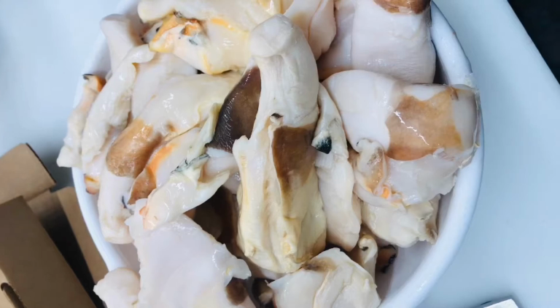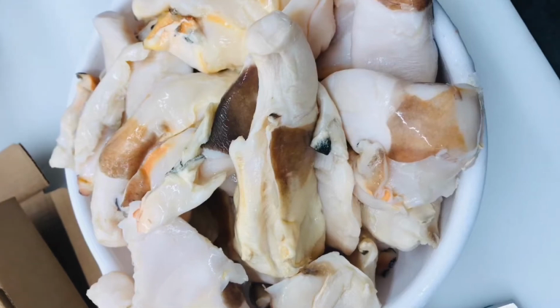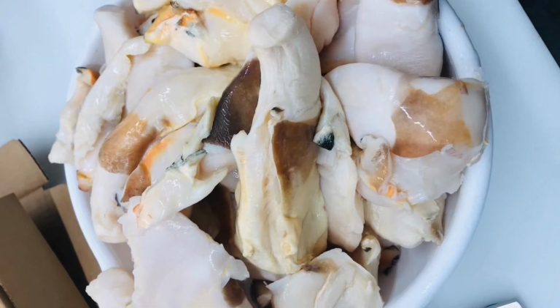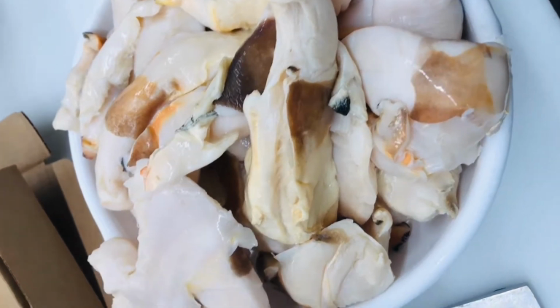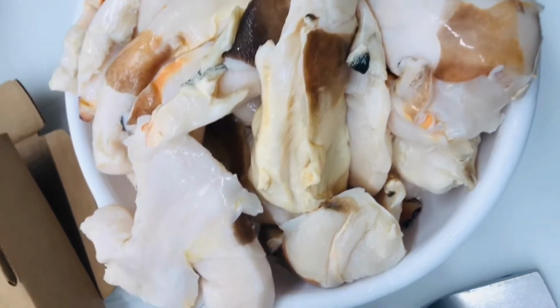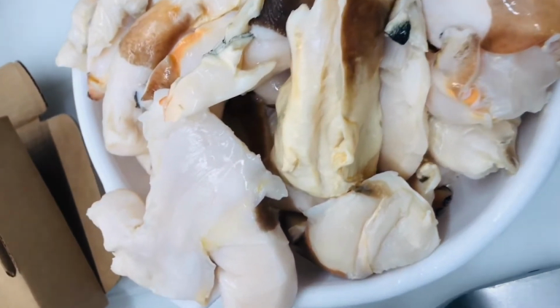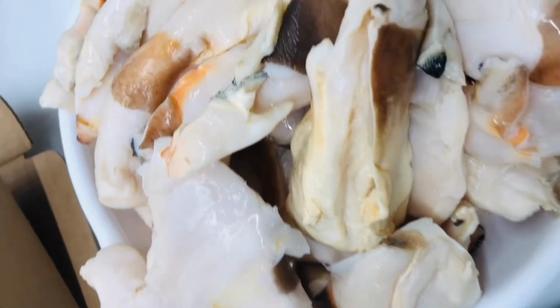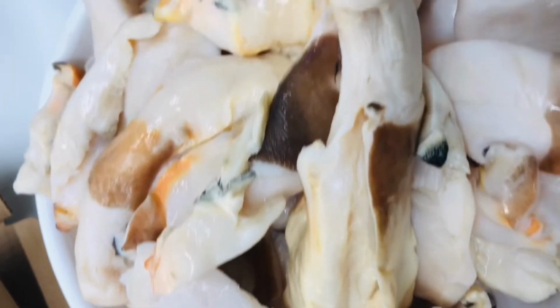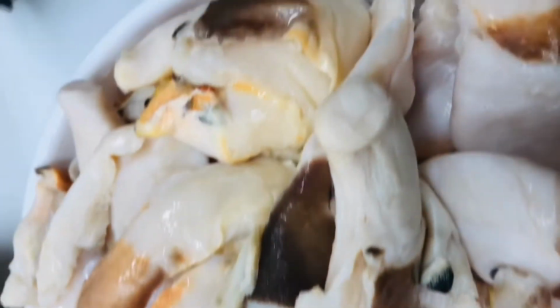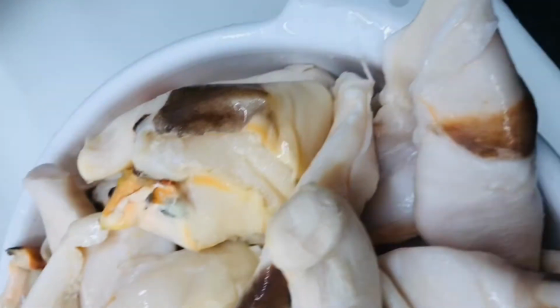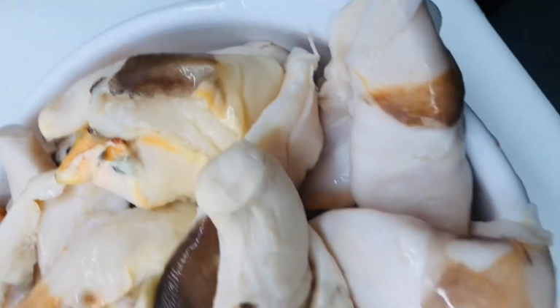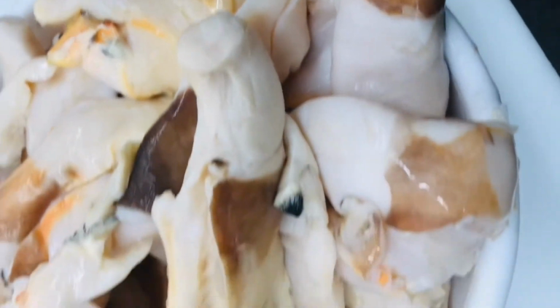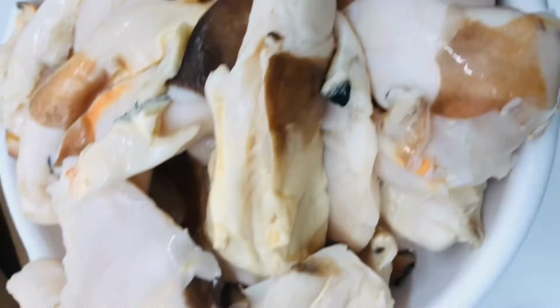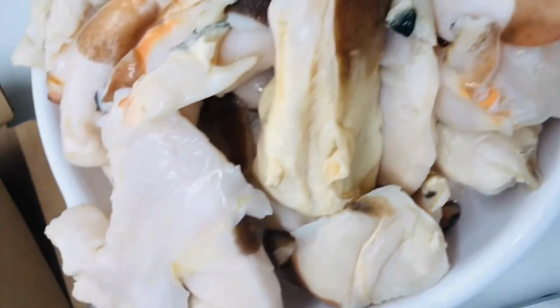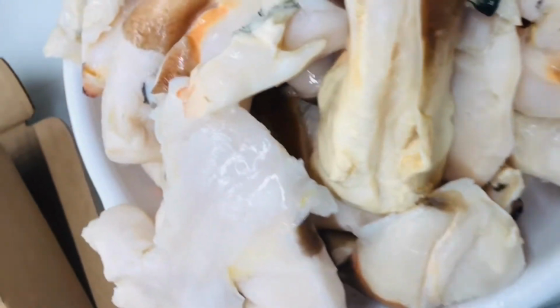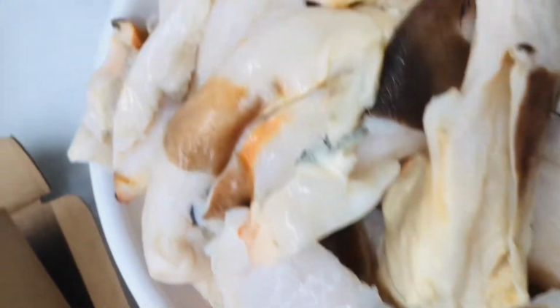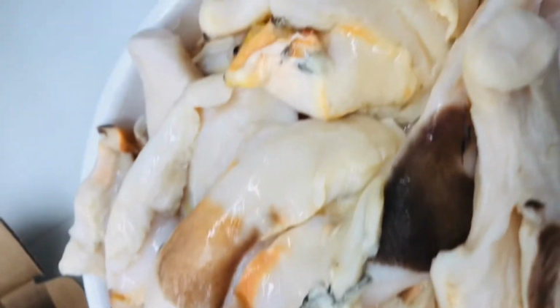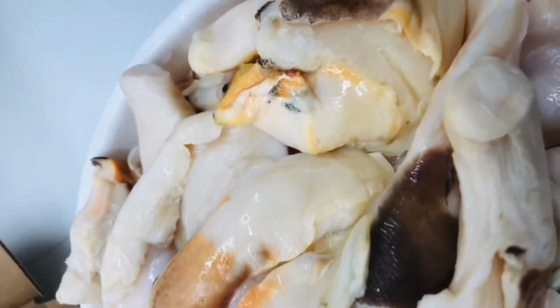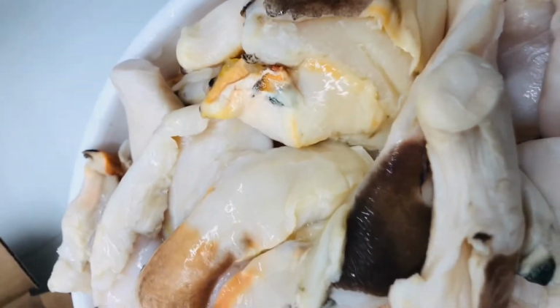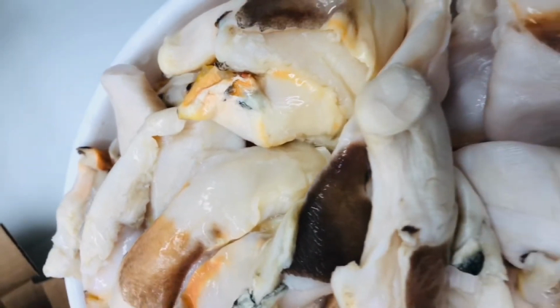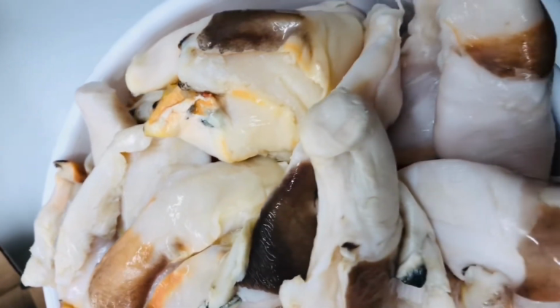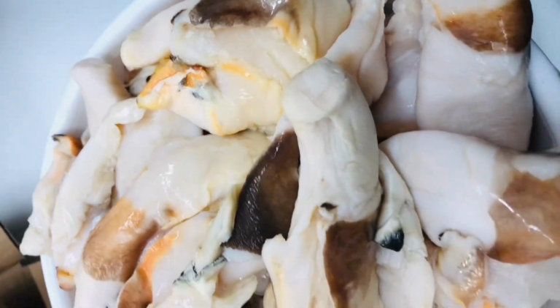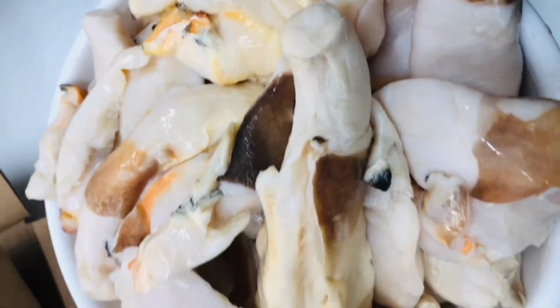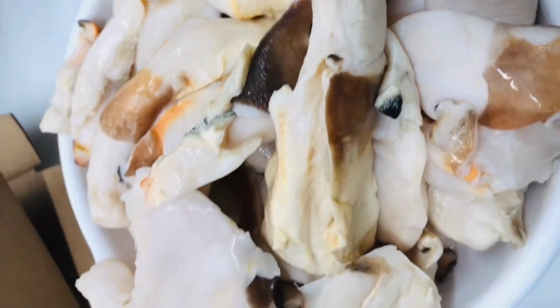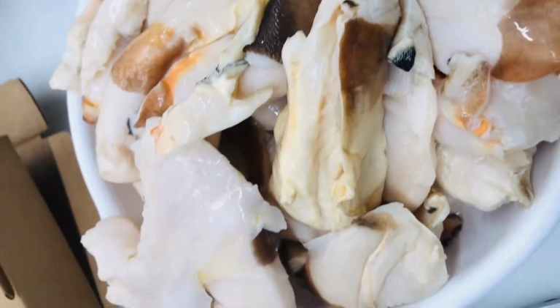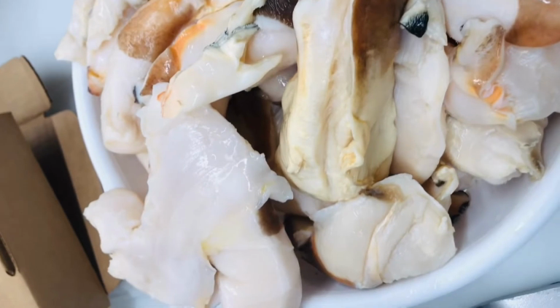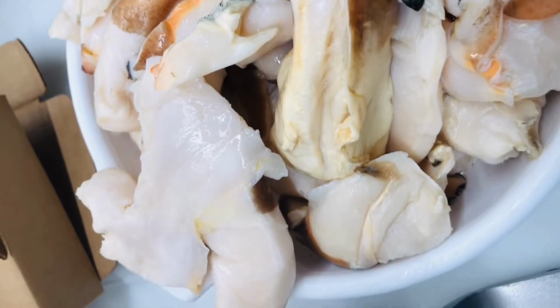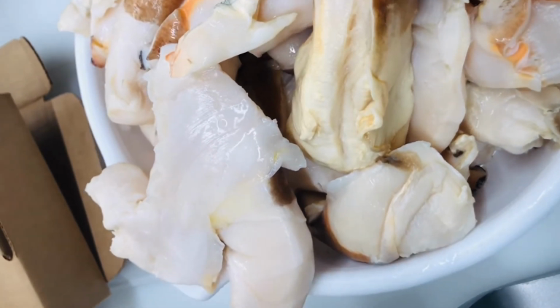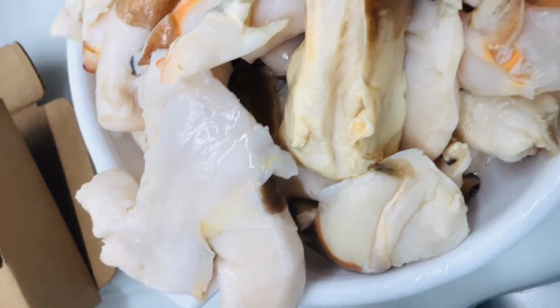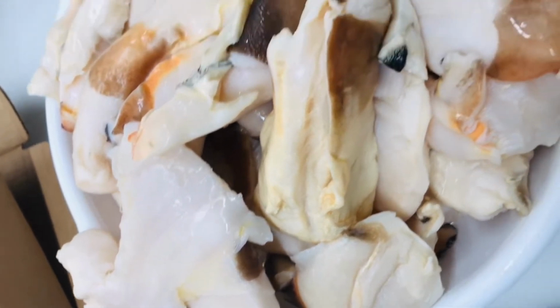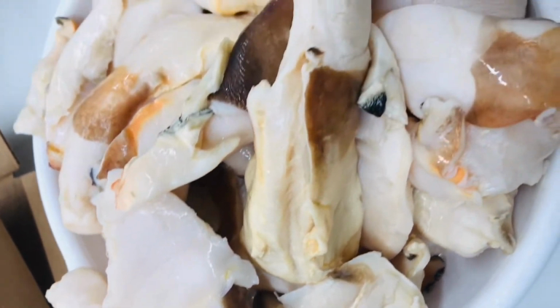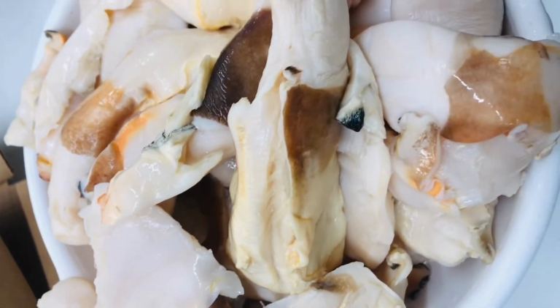Welcome back to the channel. Today we're going to show you how to tenderize some conch. If you go to your local supermarket, you can just ask them to put the conch through the tenderizer, and this is how they're going to do it for you. This is what the conchs look like.